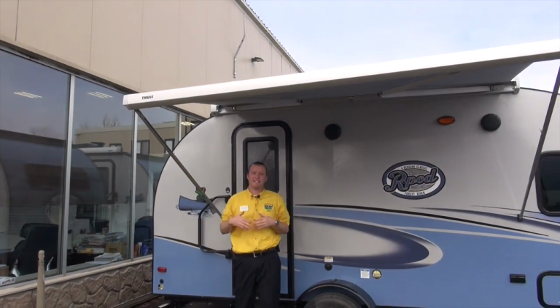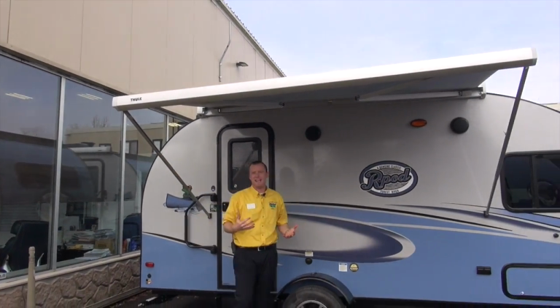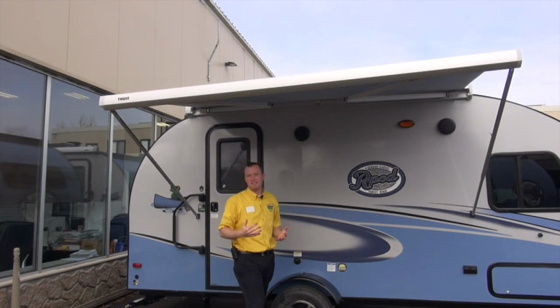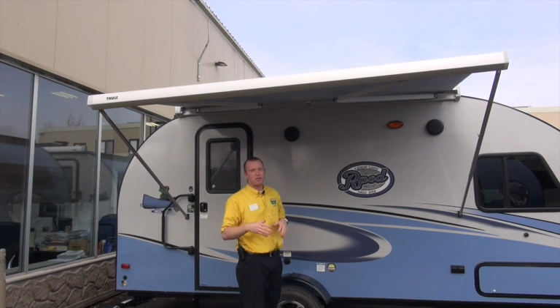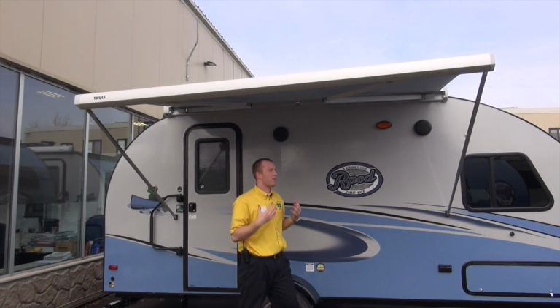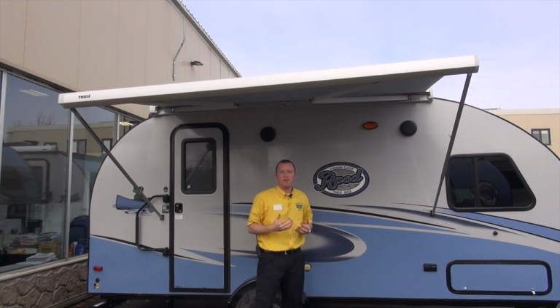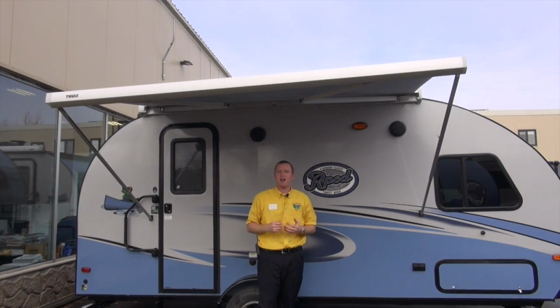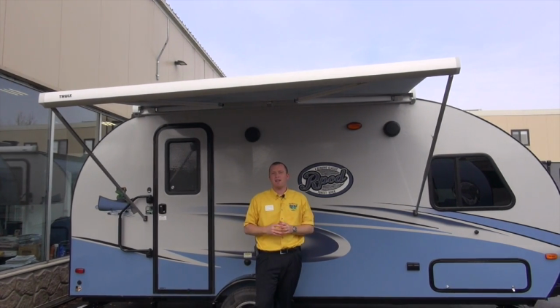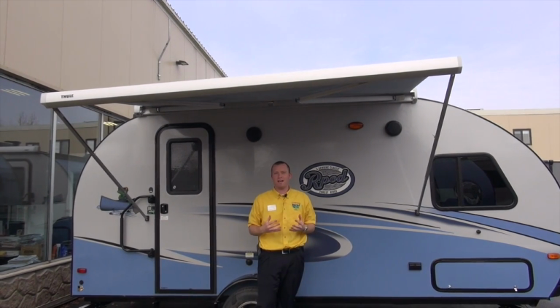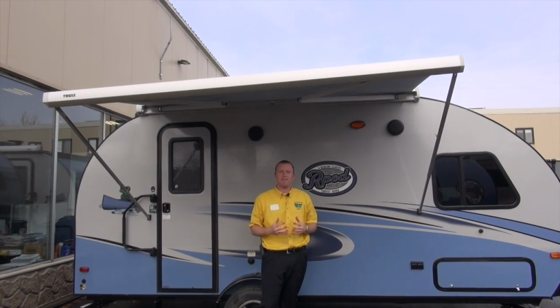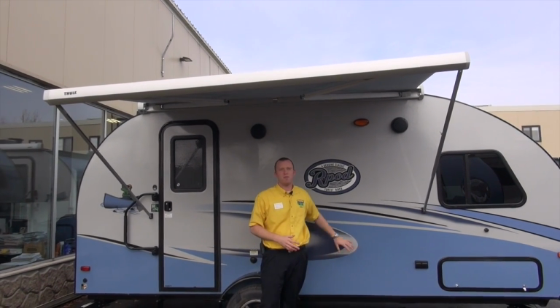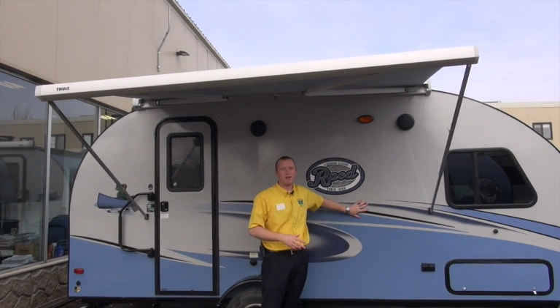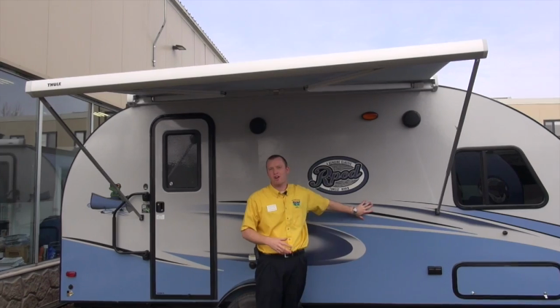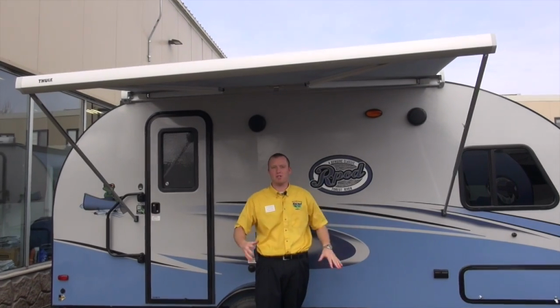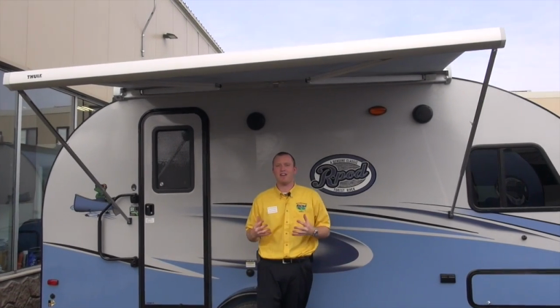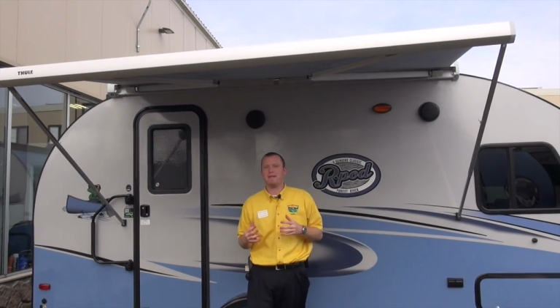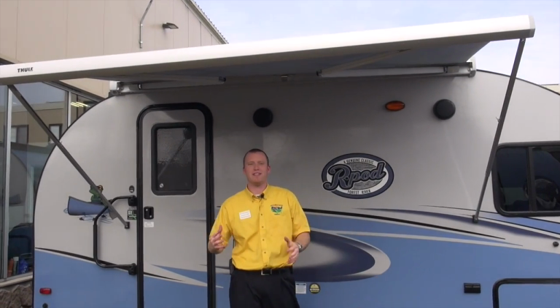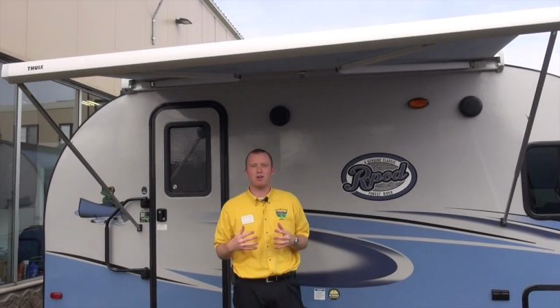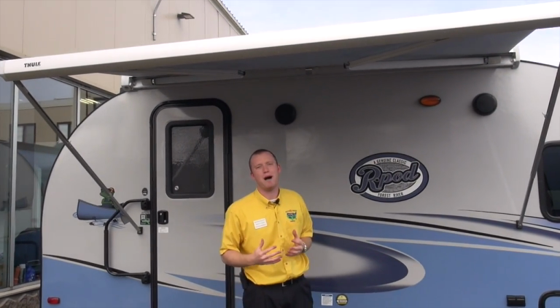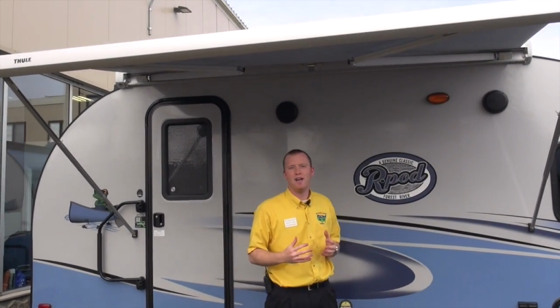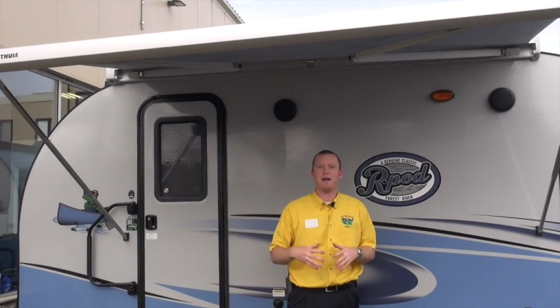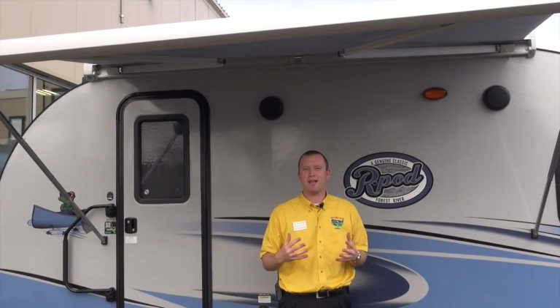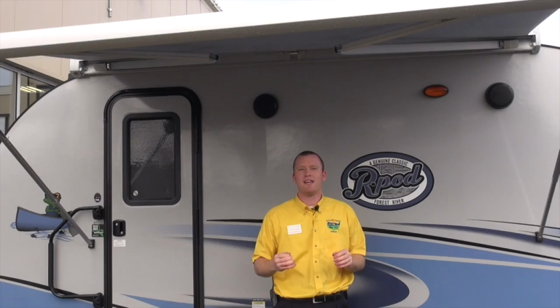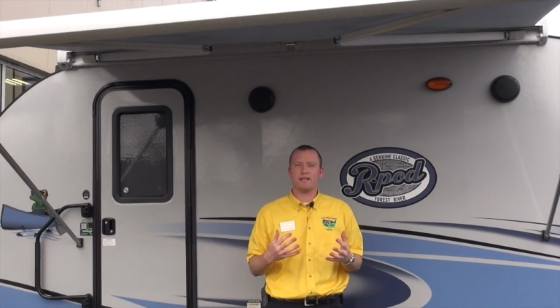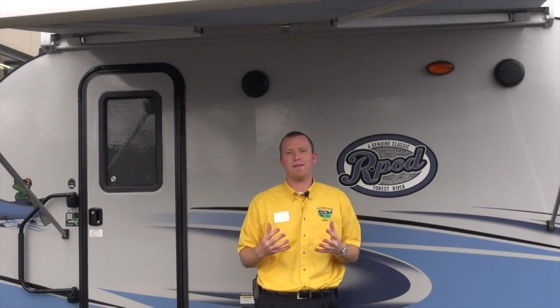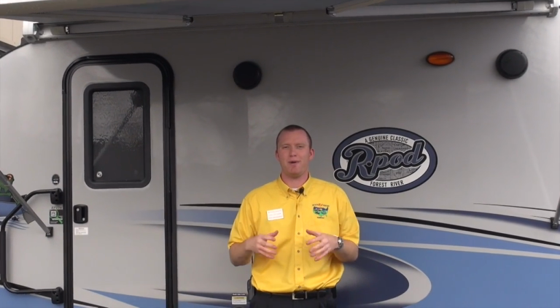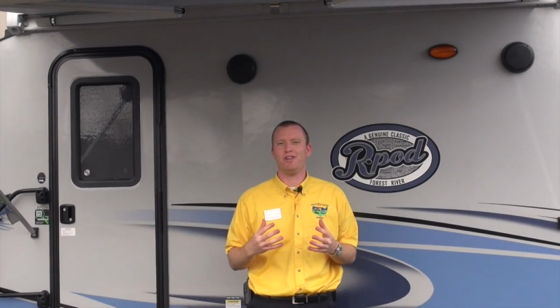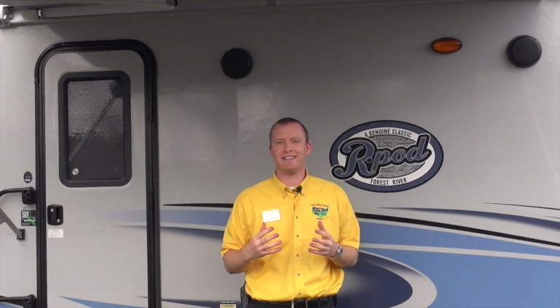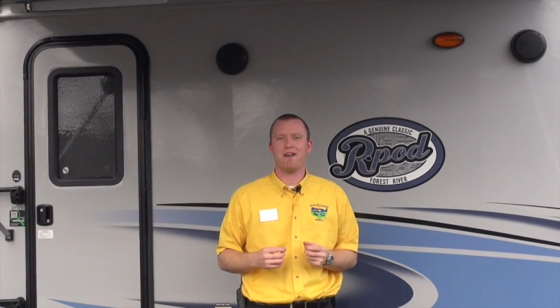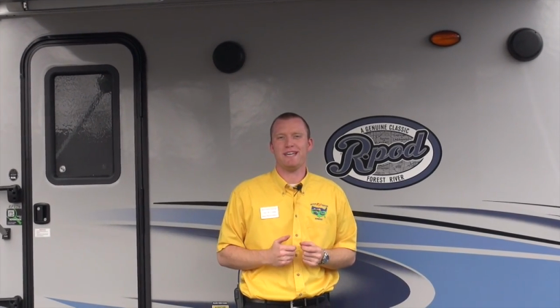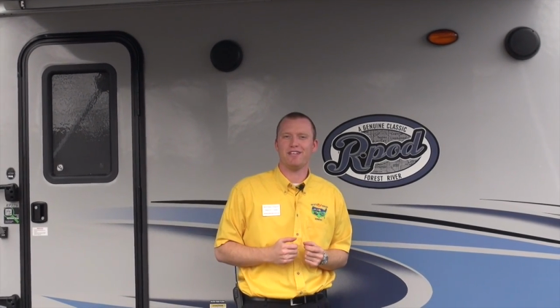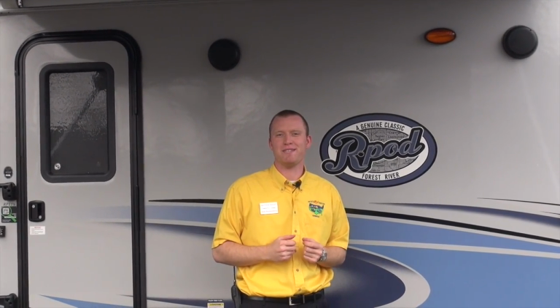And that's as easy as it is. This is a brand new feature on the R-Pod 2017 with the blue exterior graphics. We just started to carry these at Pete's RV and they've been so, so popular. Again, my name is Matt Goulet. Quick tip segment on how to put out your Thule awning. Thanks again, and we hope to see you at one of our dealerships soon.